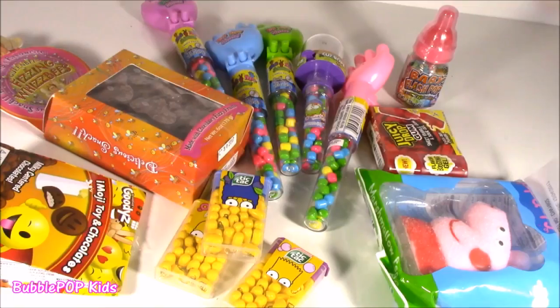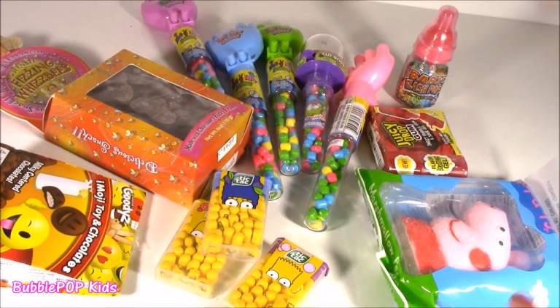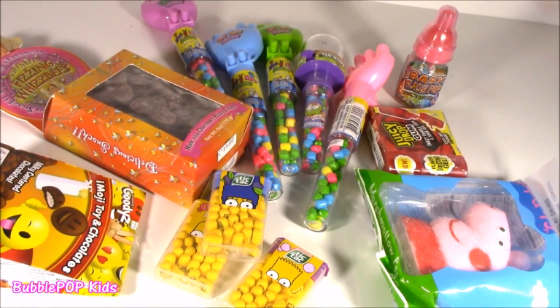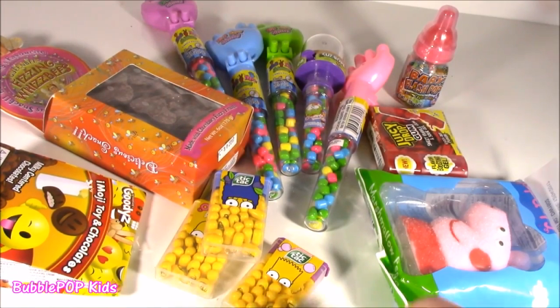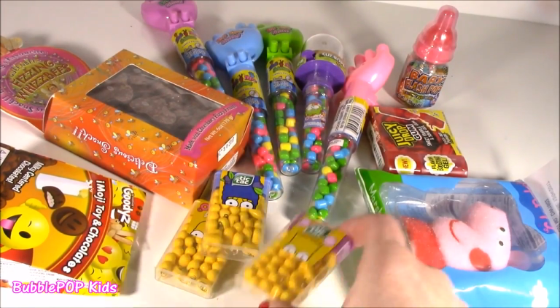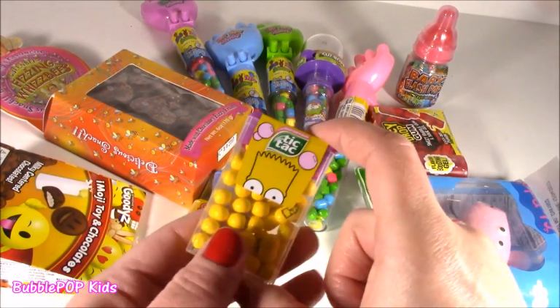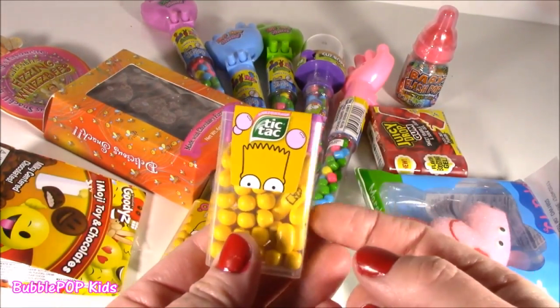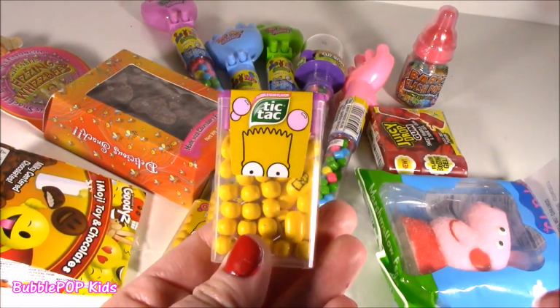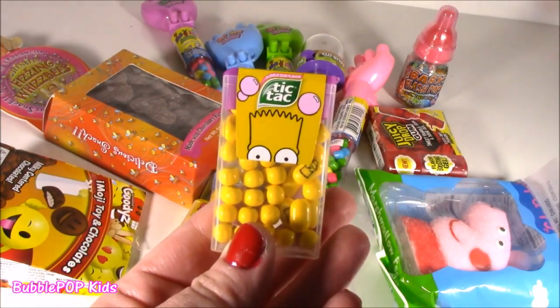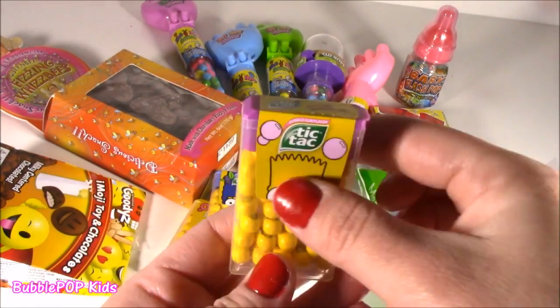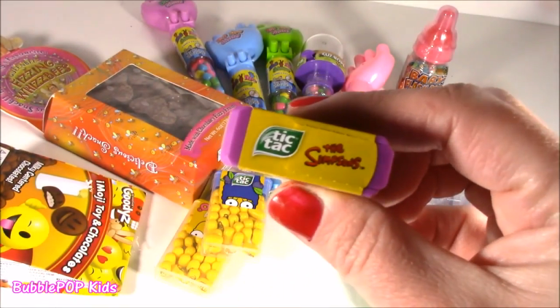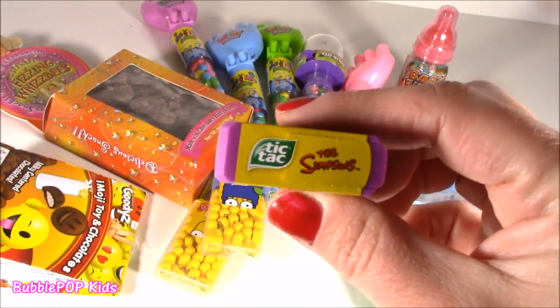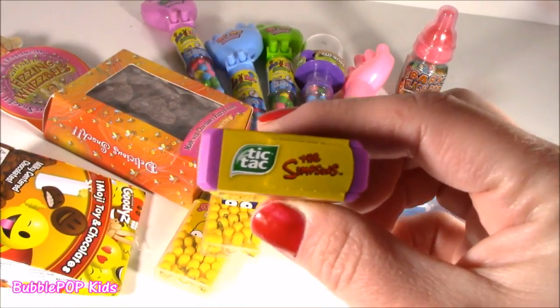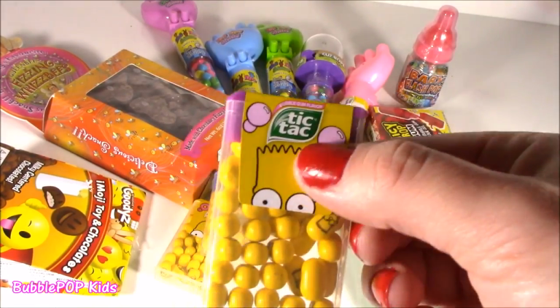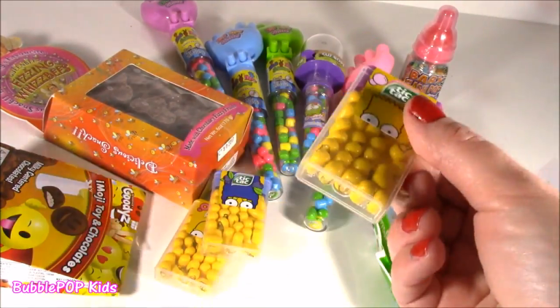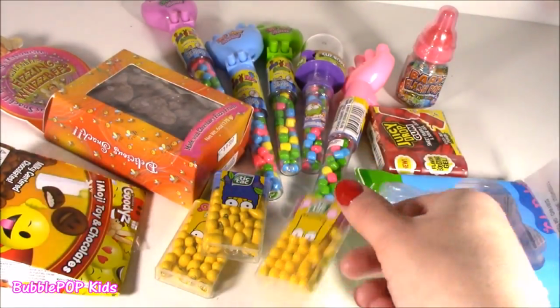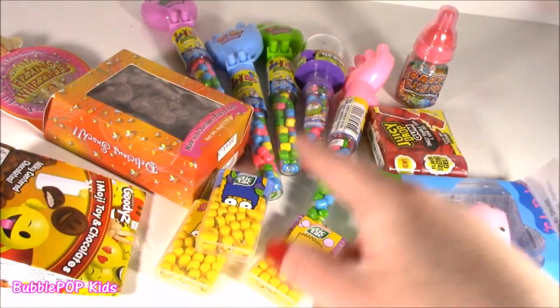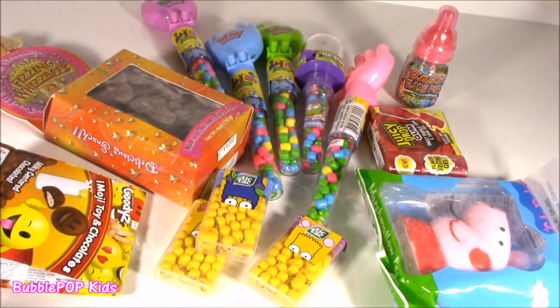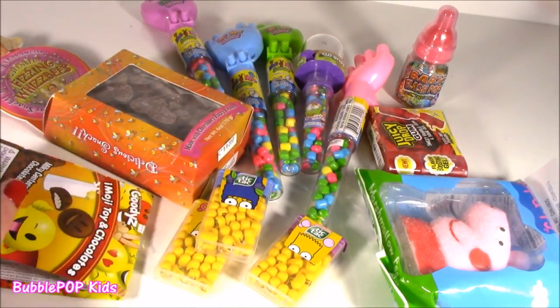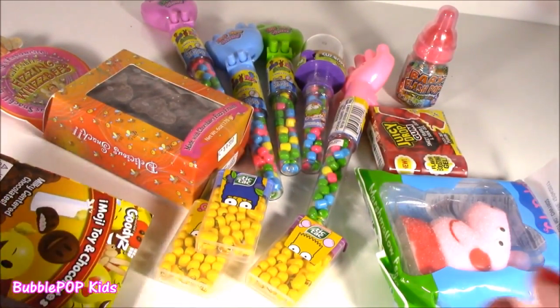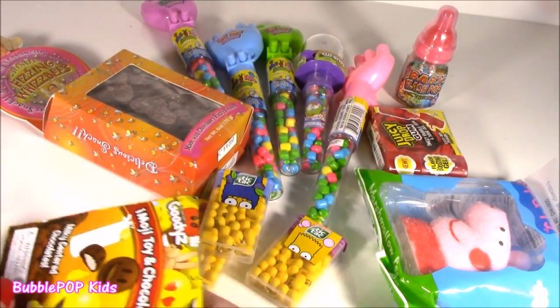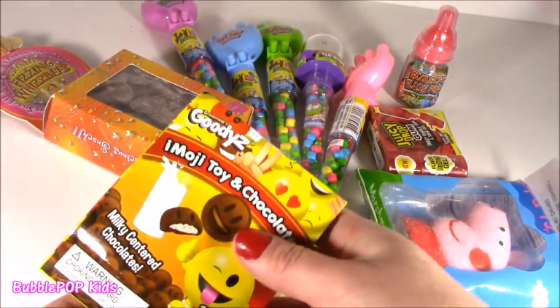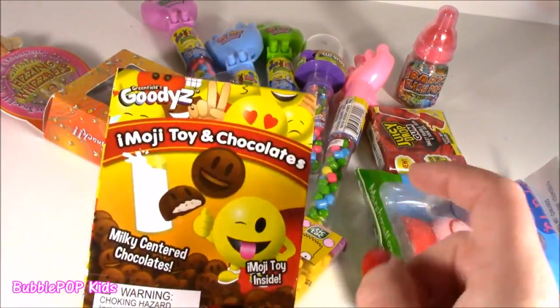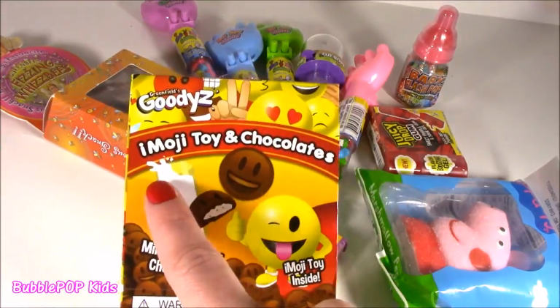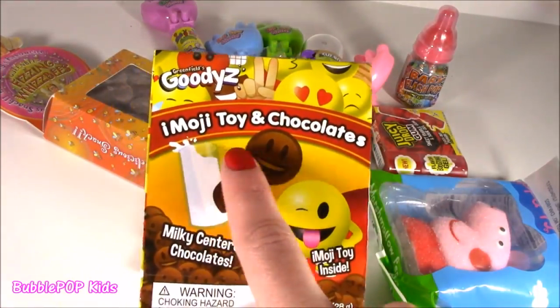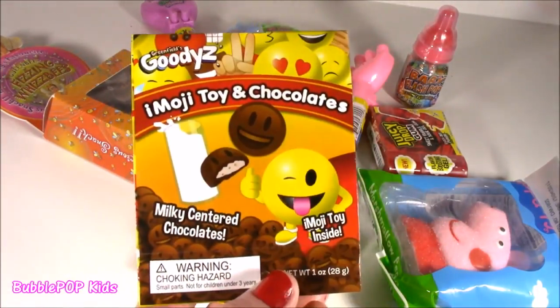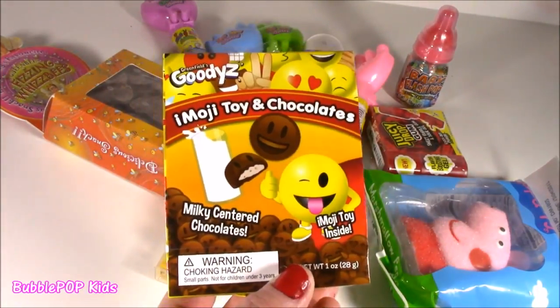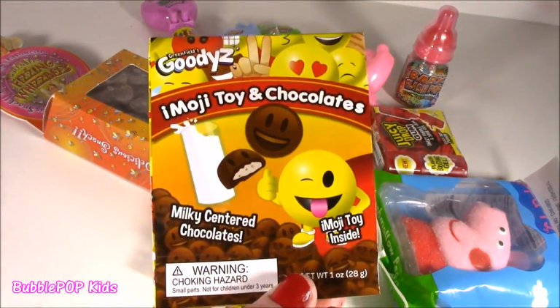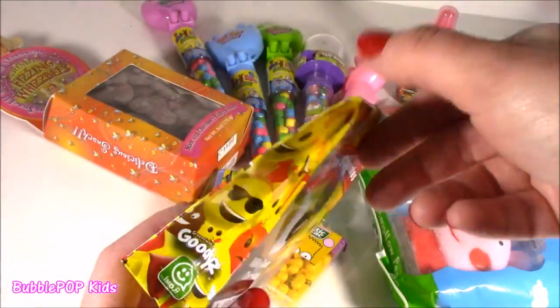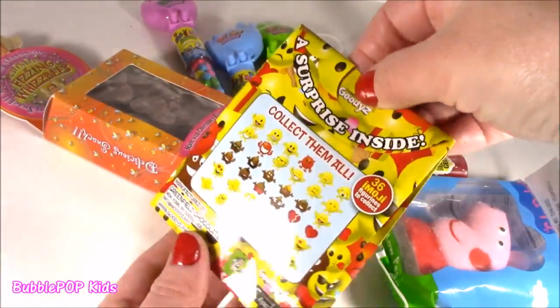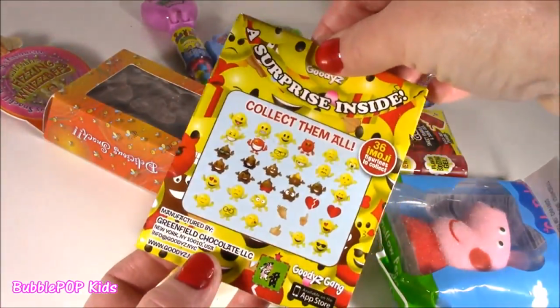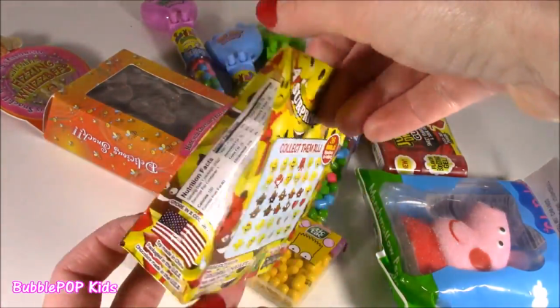To tell you the truth, I've never been more excited to try some Tic Tacs. I don't even like Tic Tacs, but these are going to be good. They've got bubblegum, donut. And I found me one of these — Emoji Toys and Chocolate Bags. Love those.